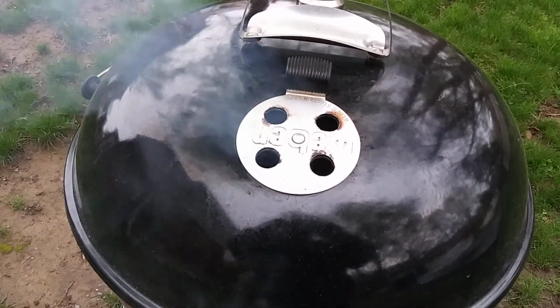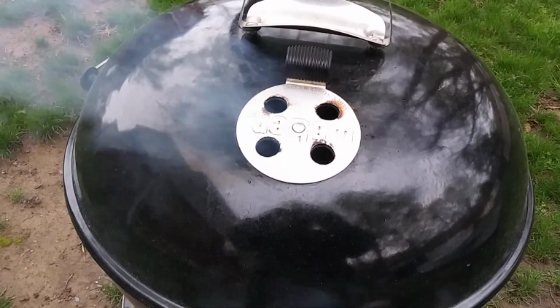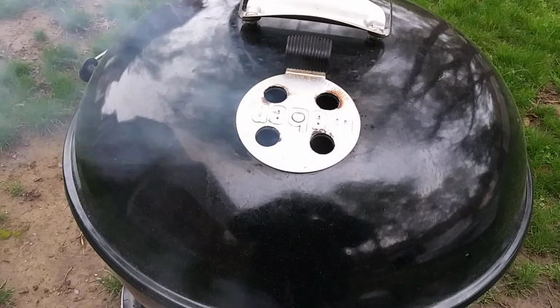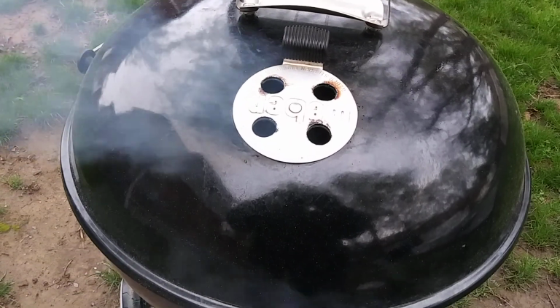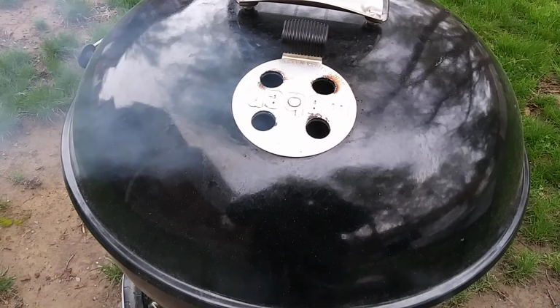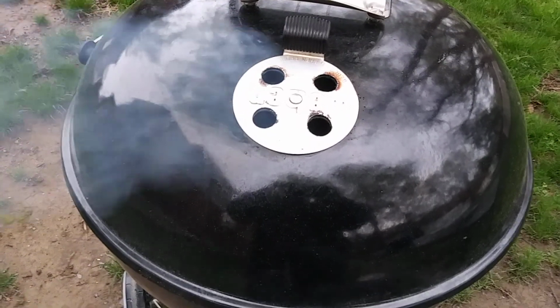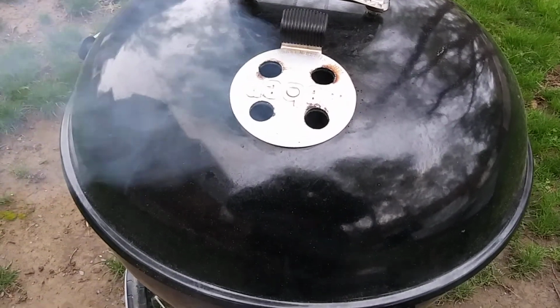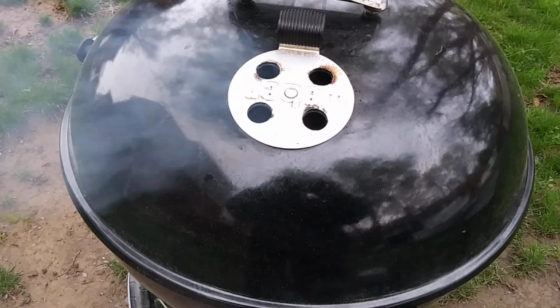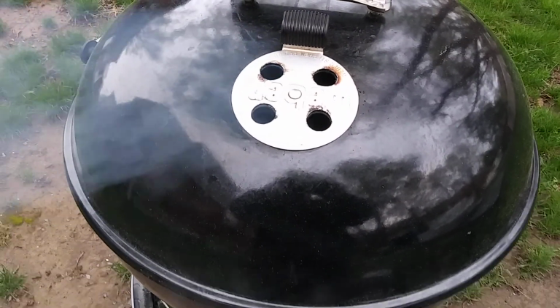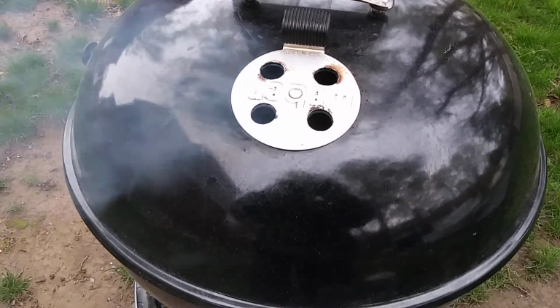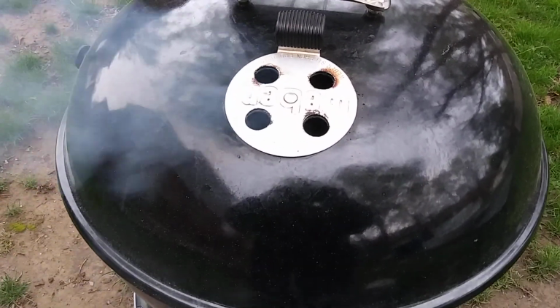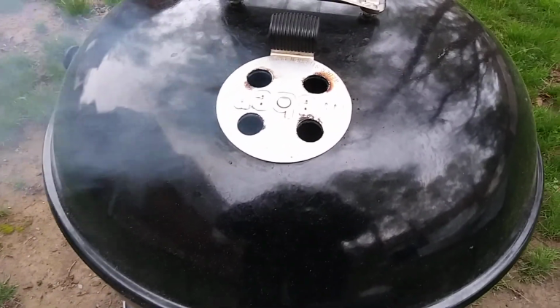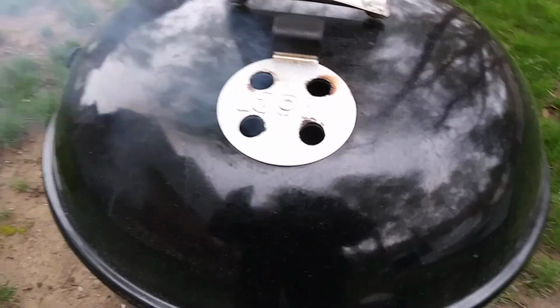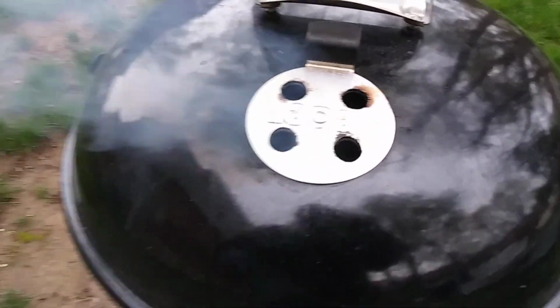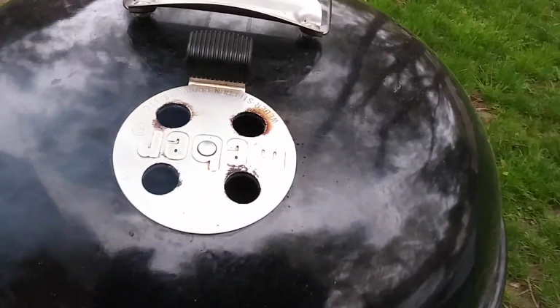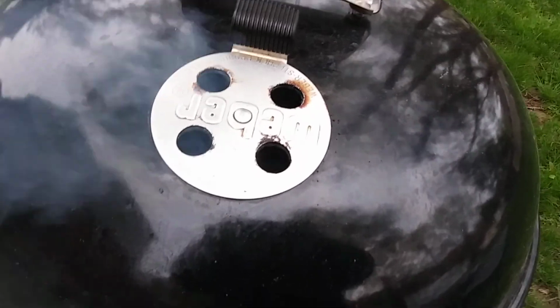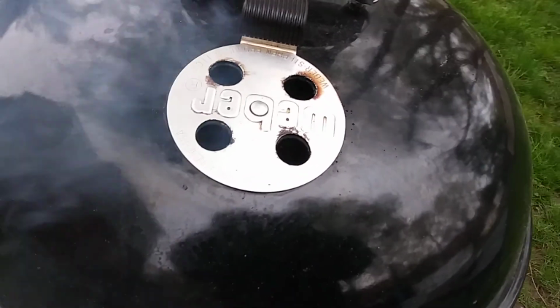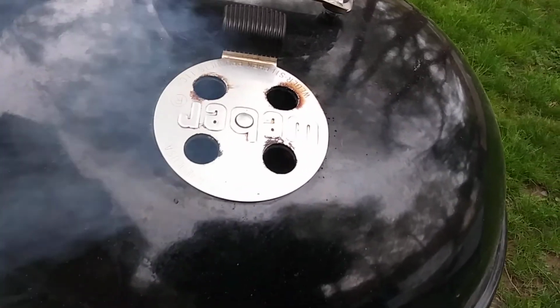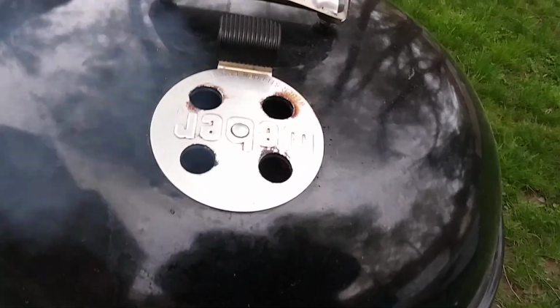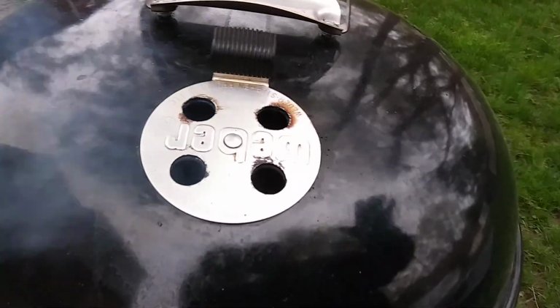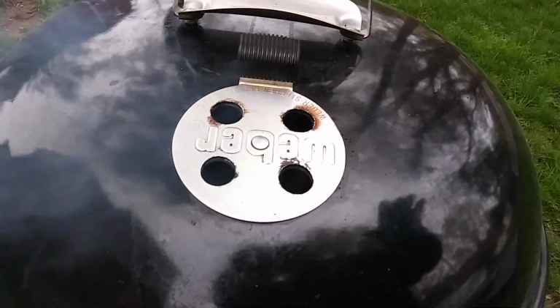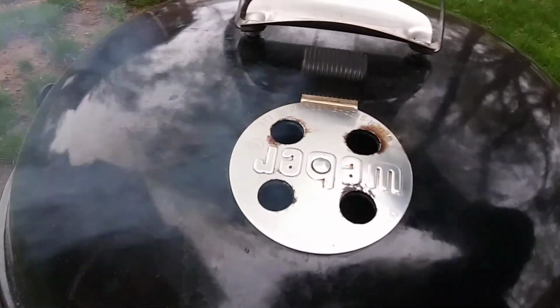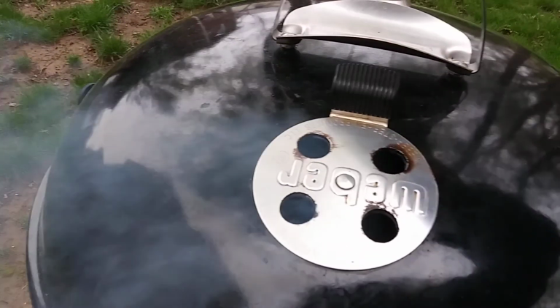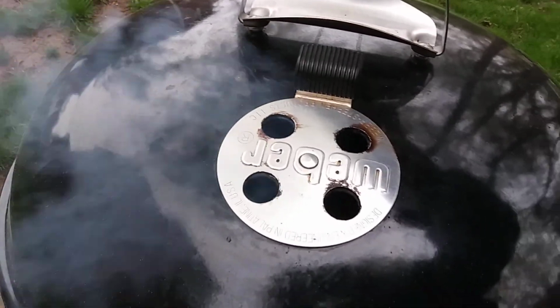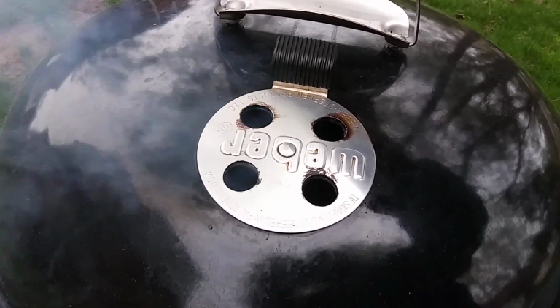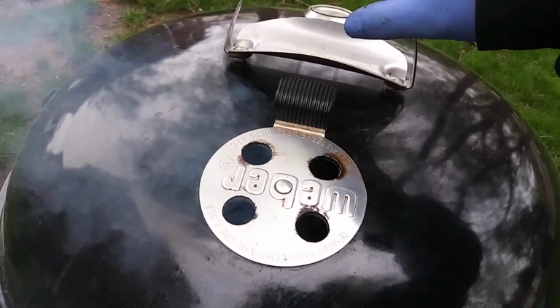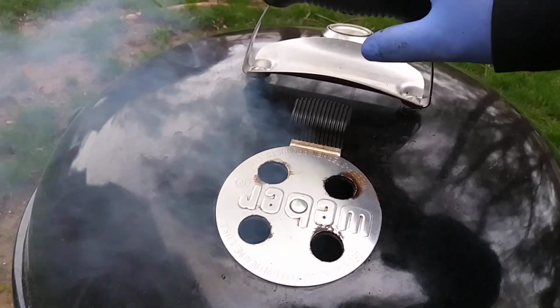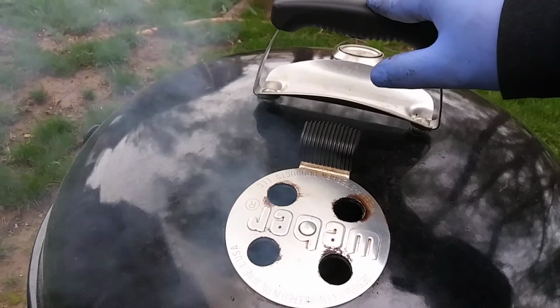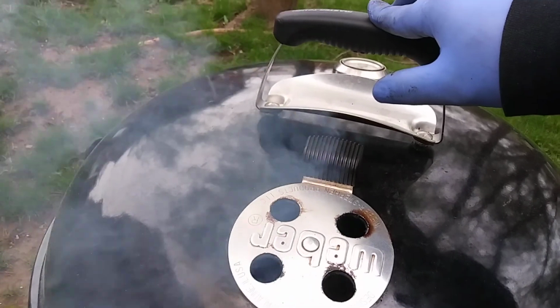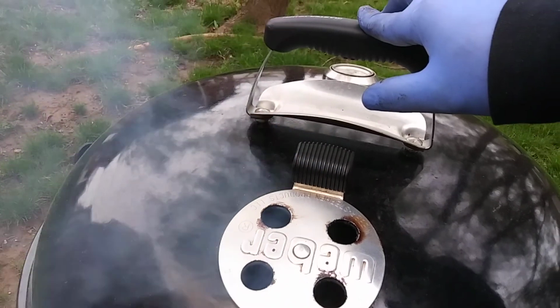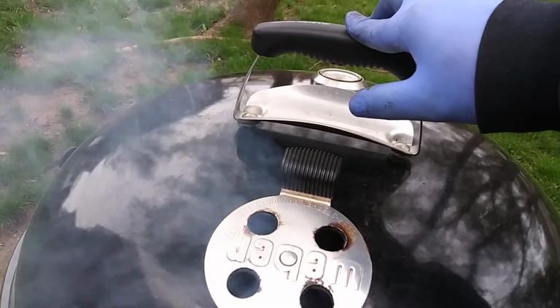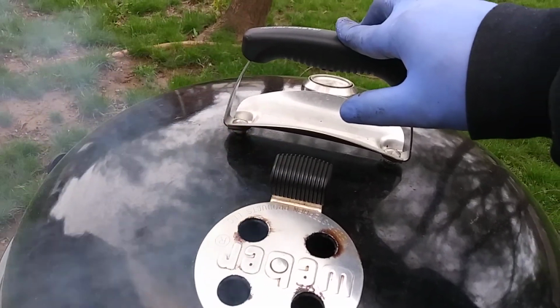Good morning, everyone. This is Enro Mutt. And this morning I am cooking something that I've only cooked on here twice.